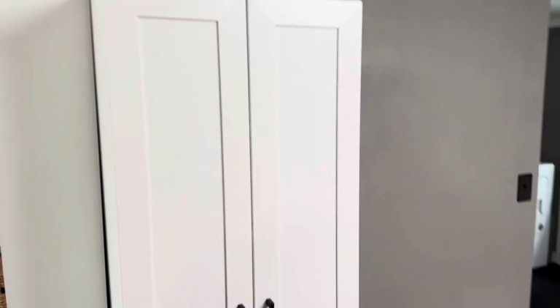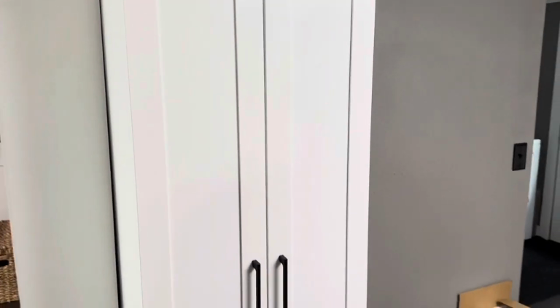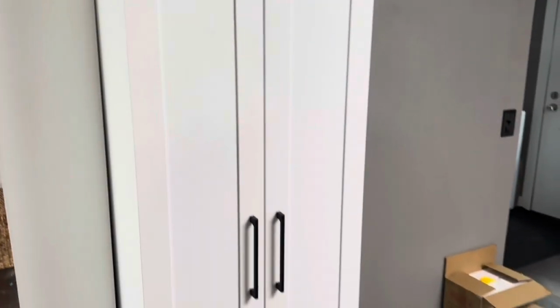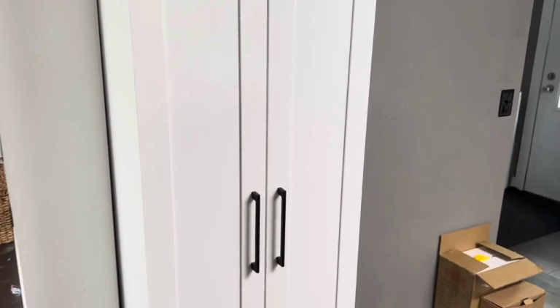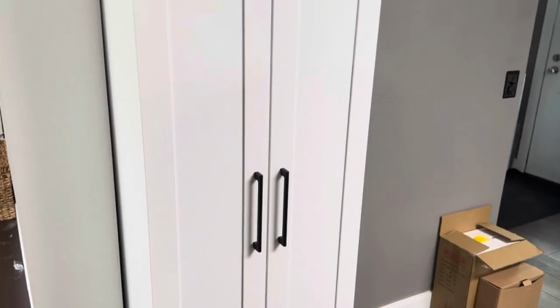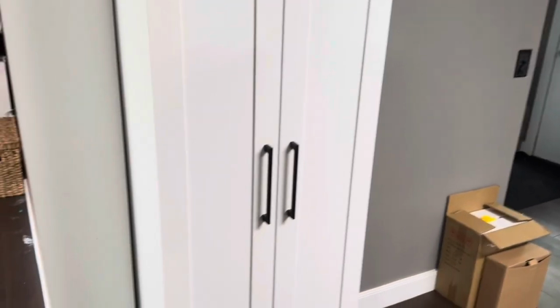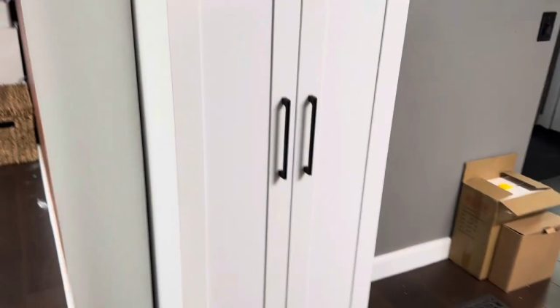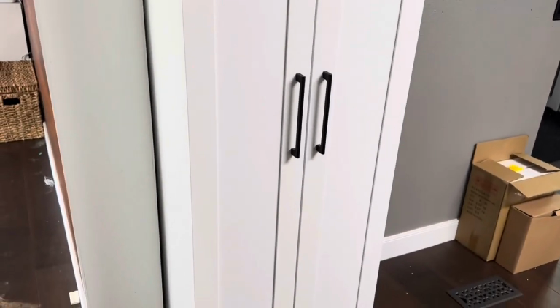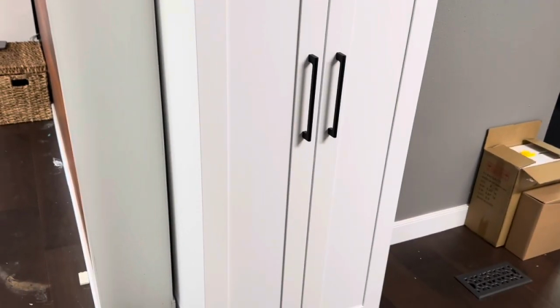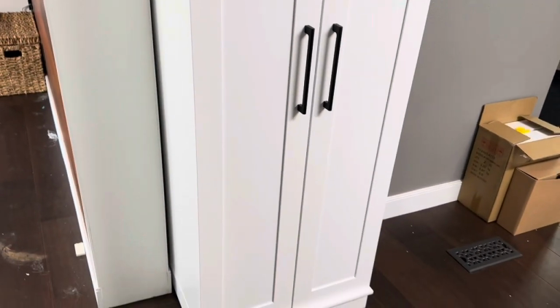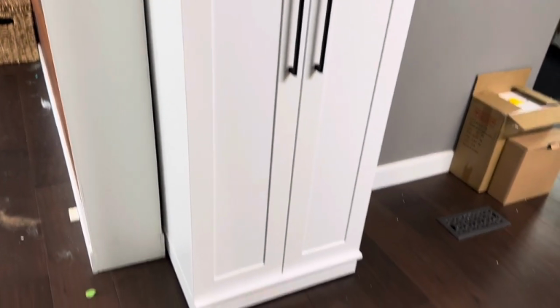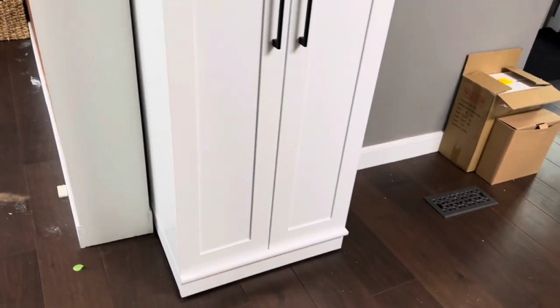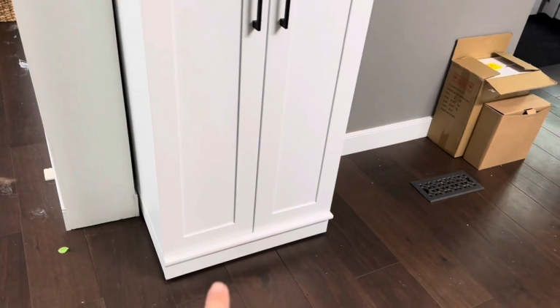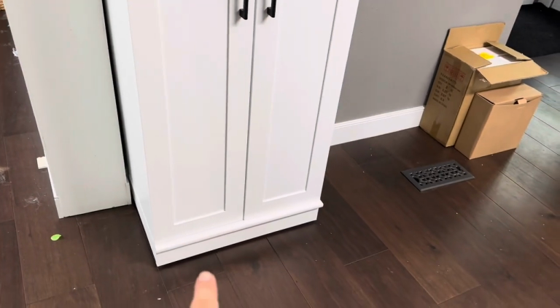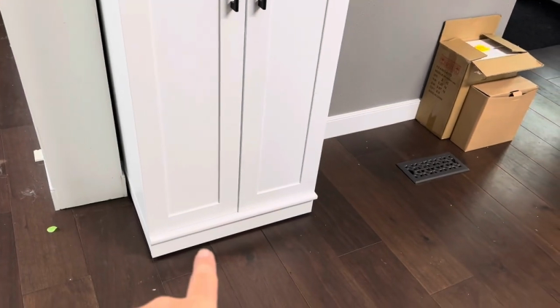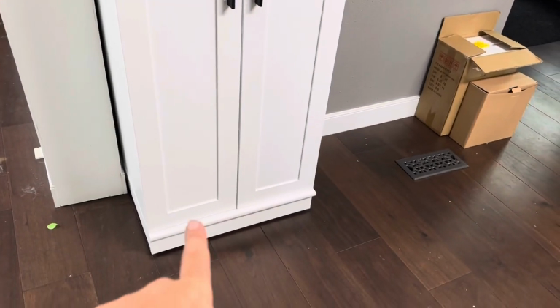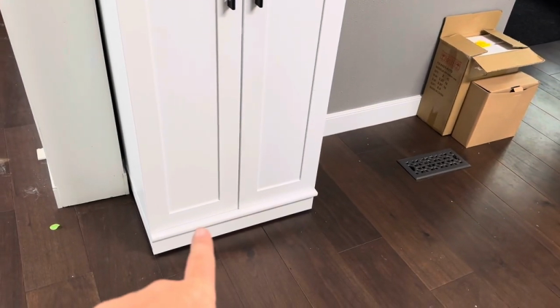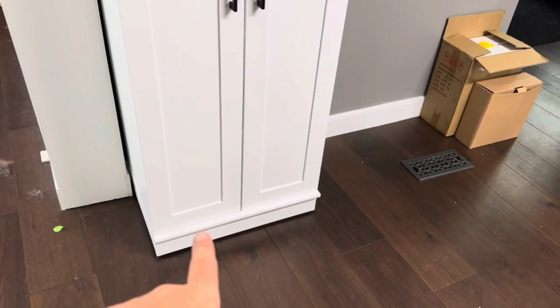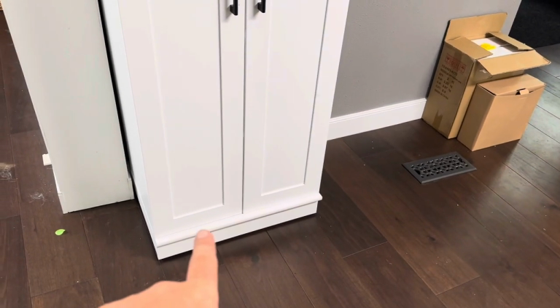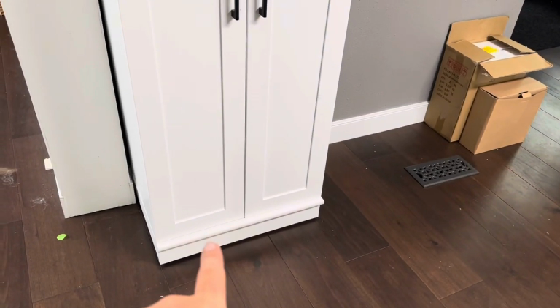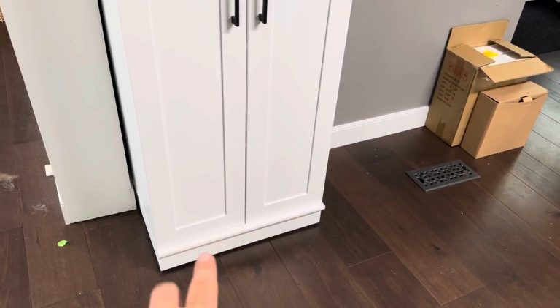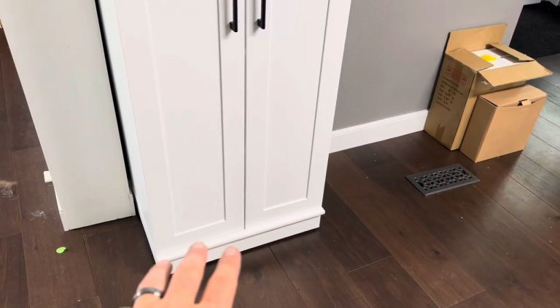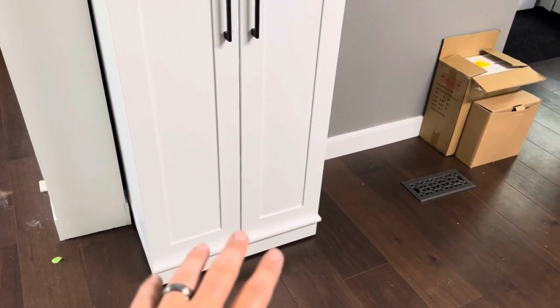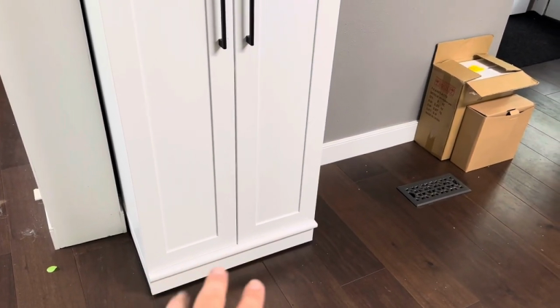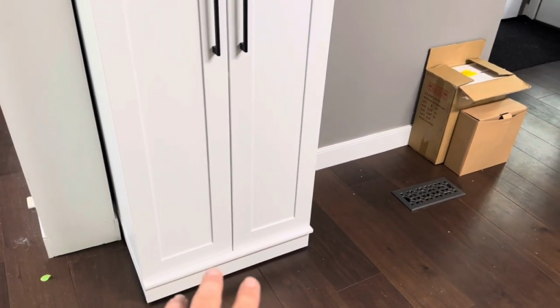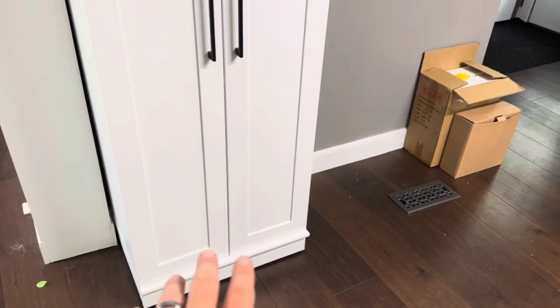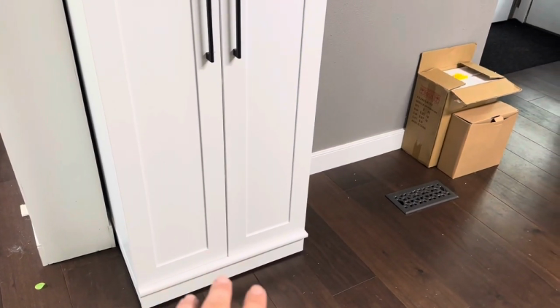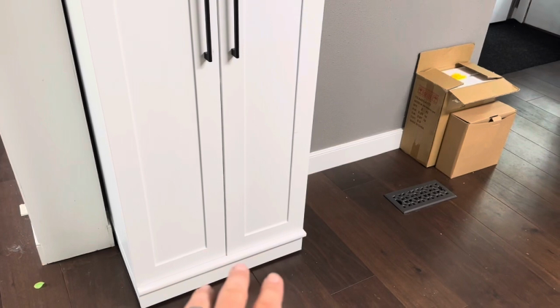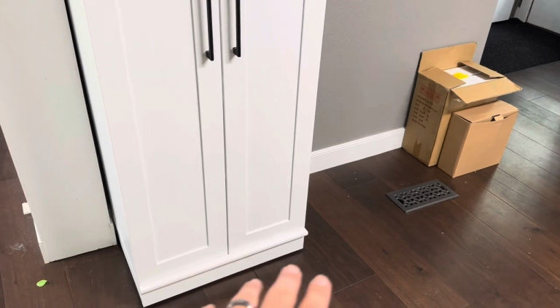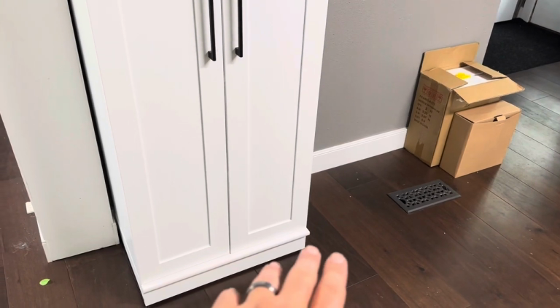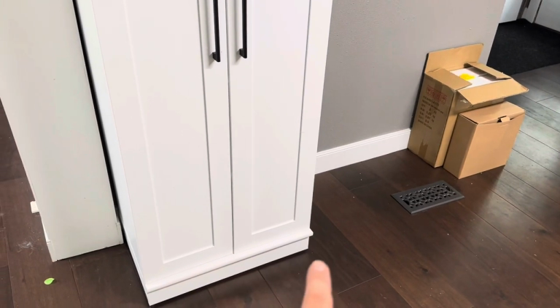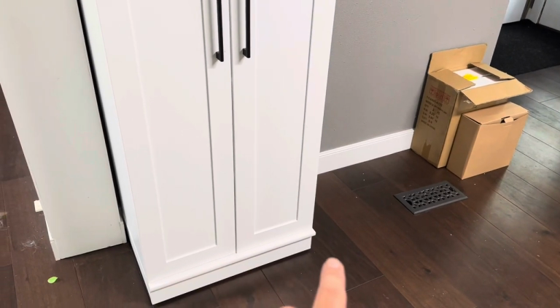Now this is a two-door cabinet. It does have the black handles on it. And it actually has adjustable feet underneath there as well, which I thought was a really cool feature. So if maybe your house isn't exactly level or something like that, you can adjust it.